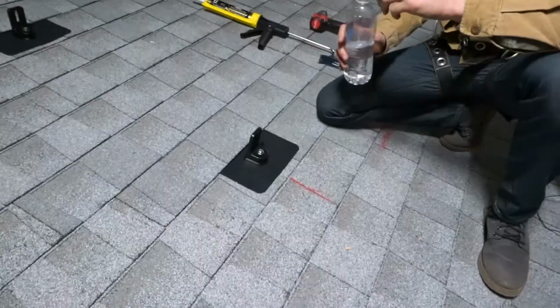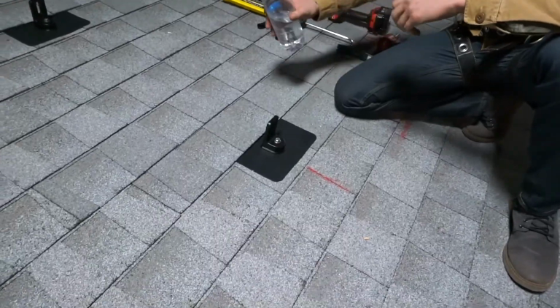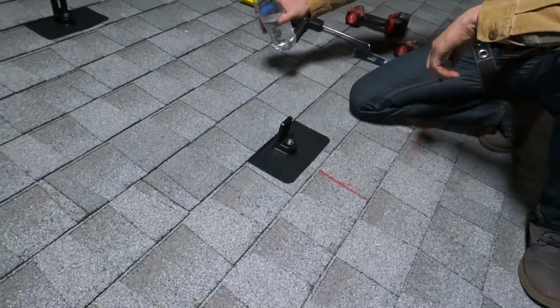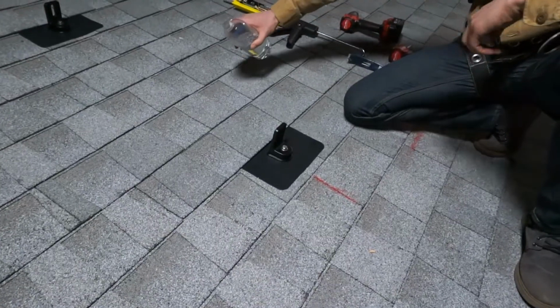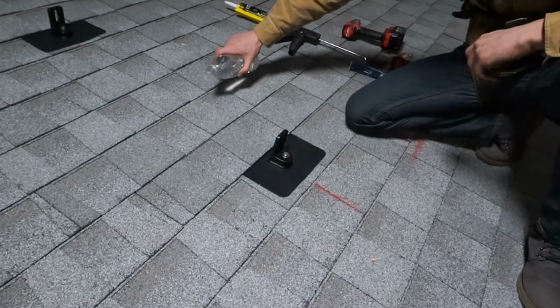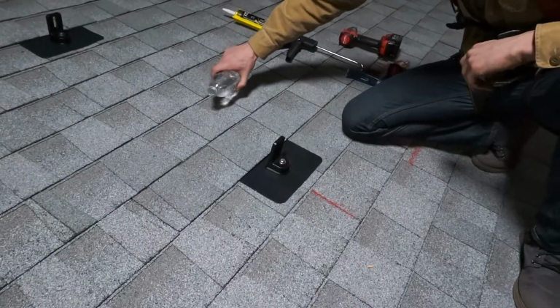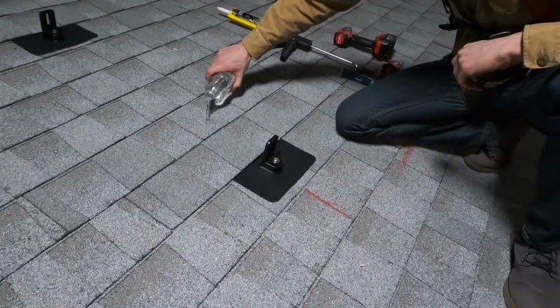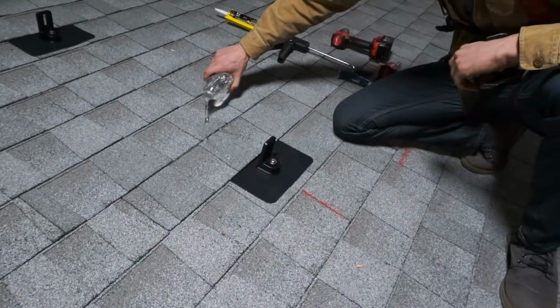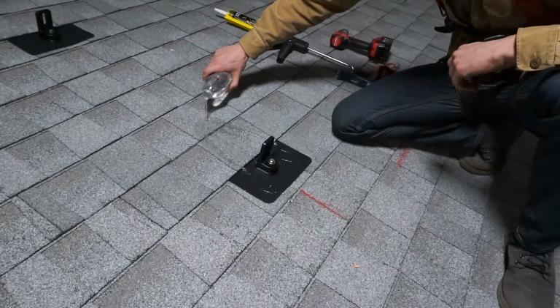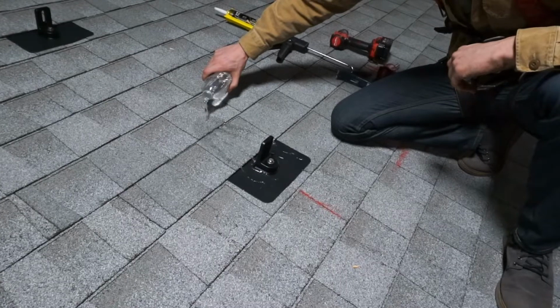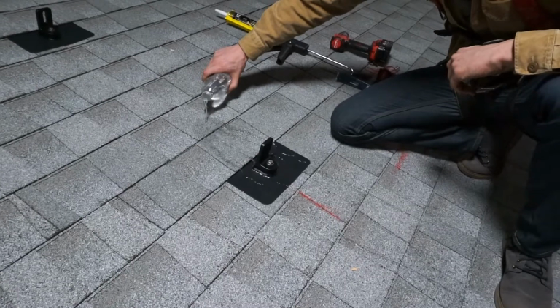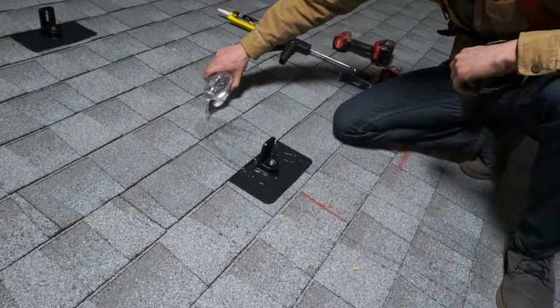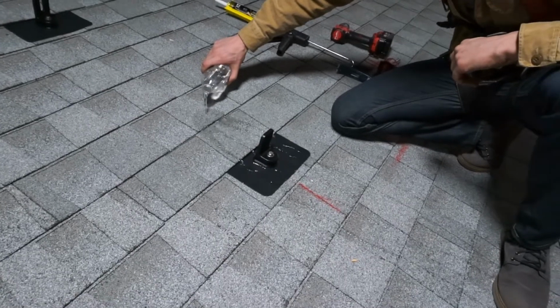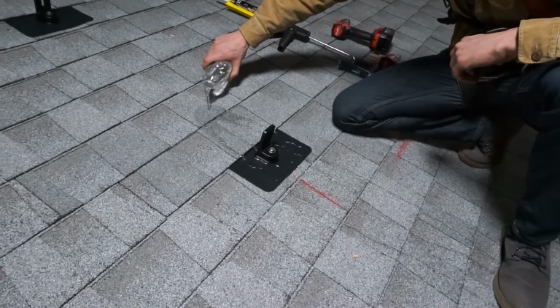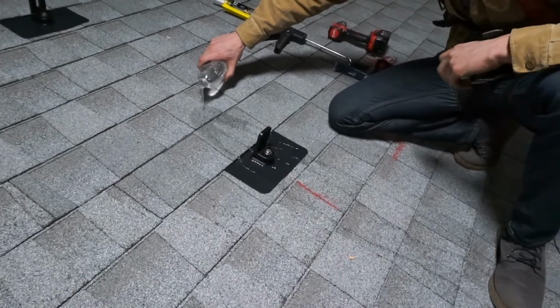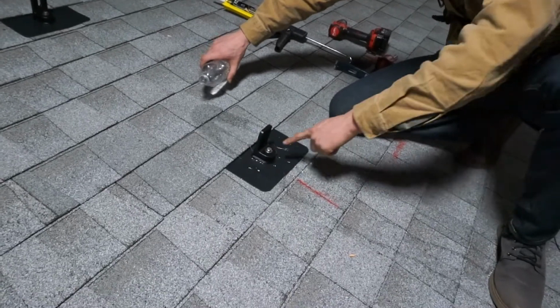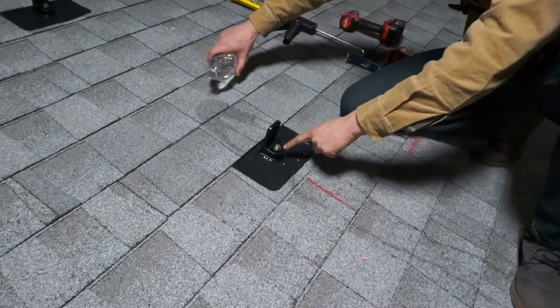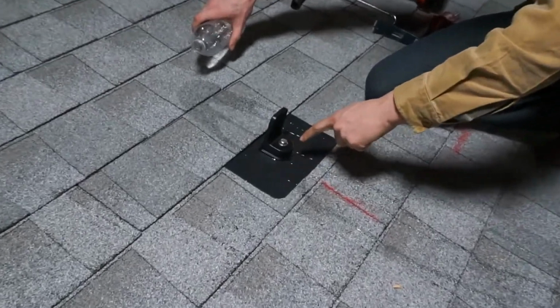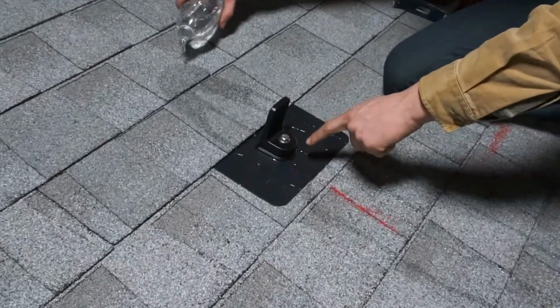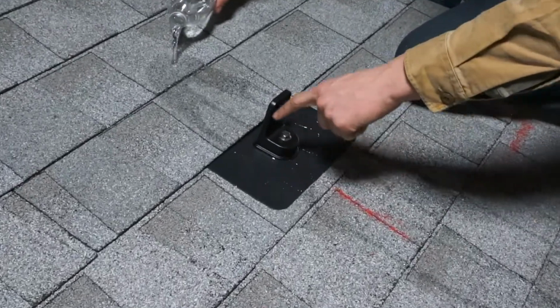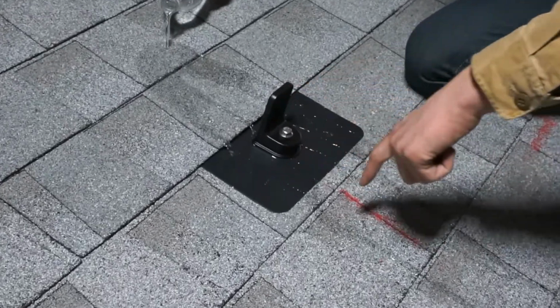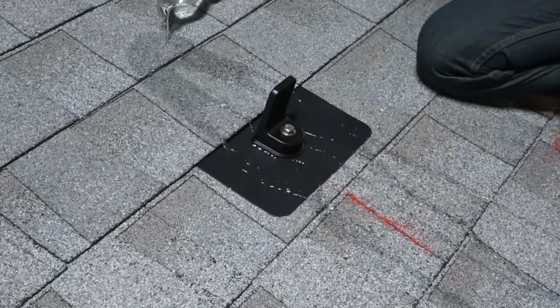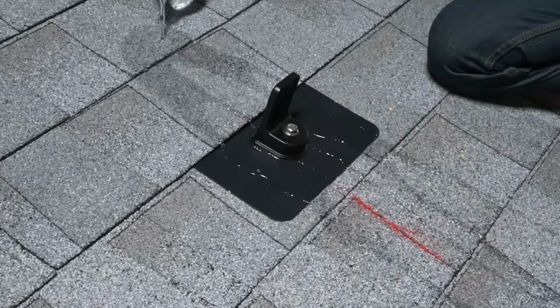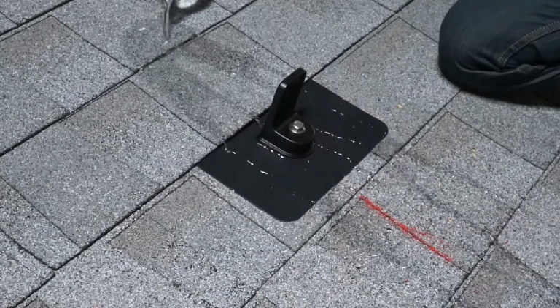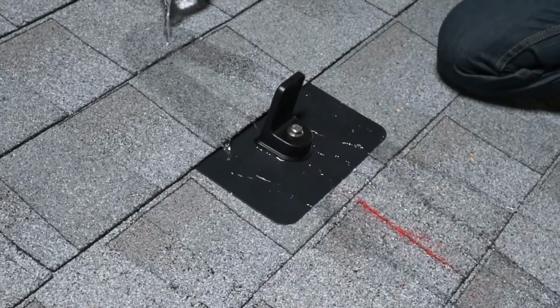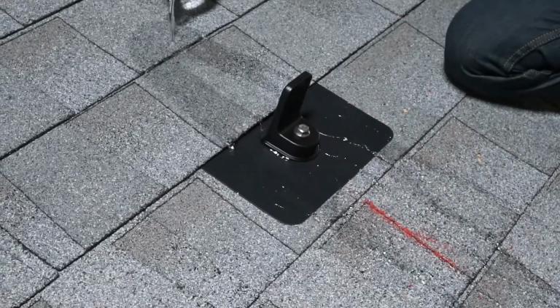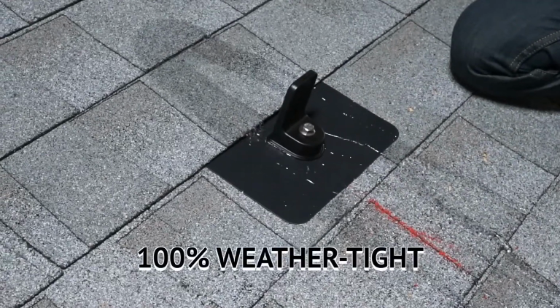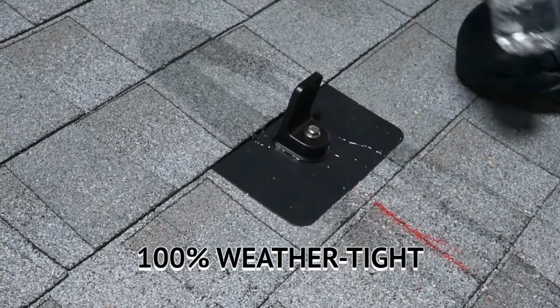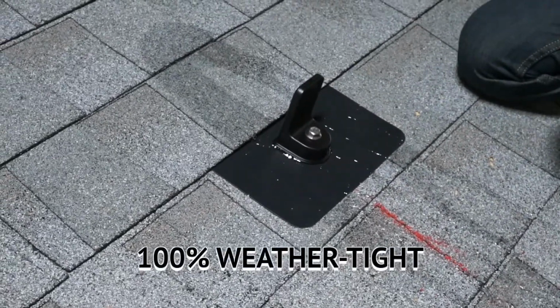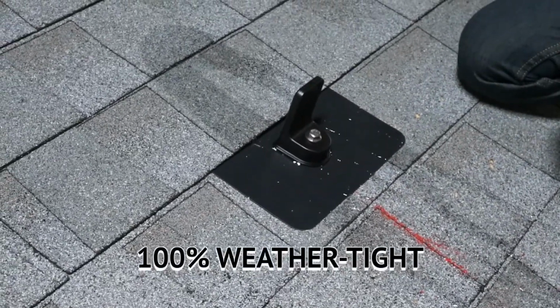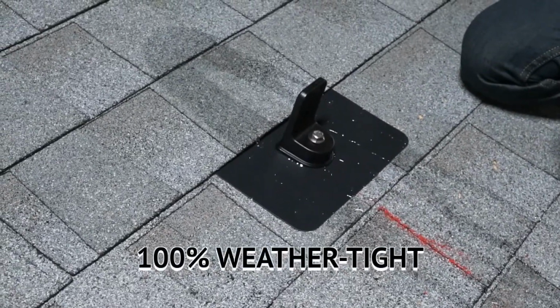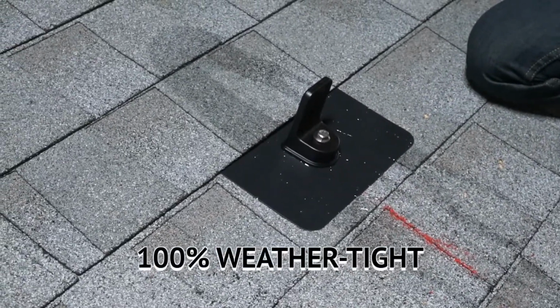This is how water acts. It travels down the roof, over the shingles, around the elevated water seal, over the flashing. Not a chance it's getting in your home.